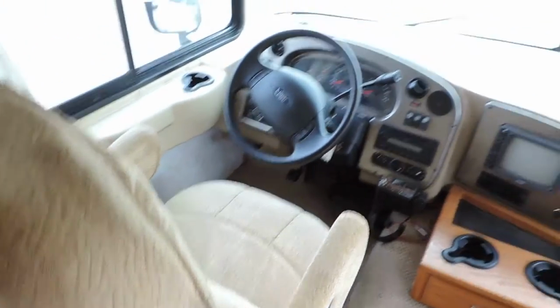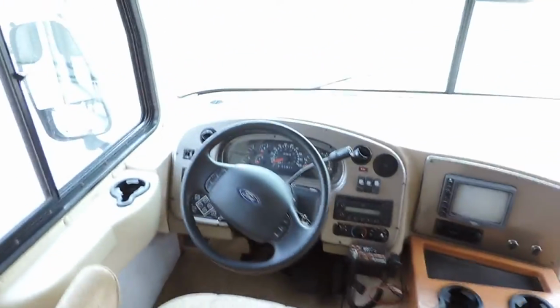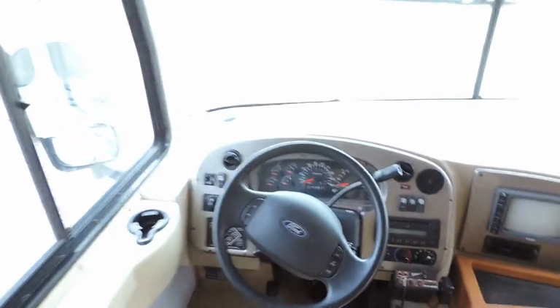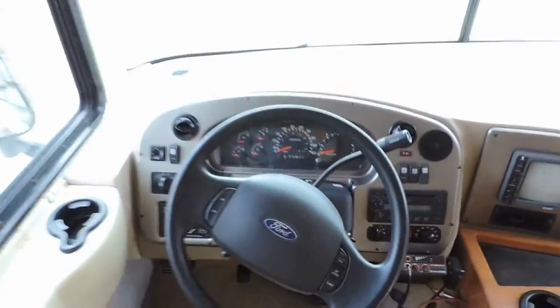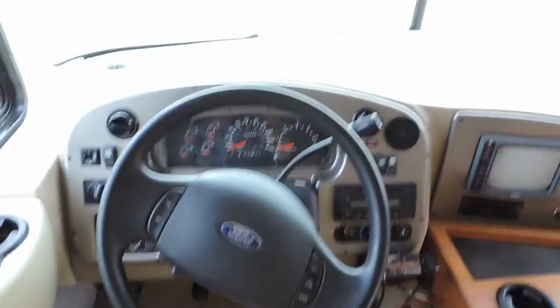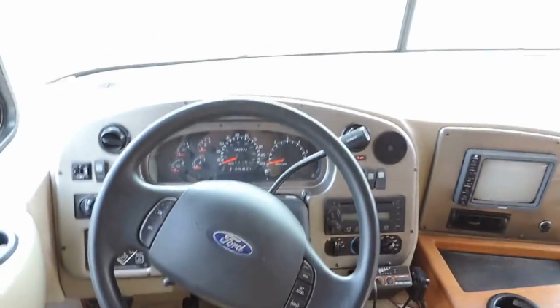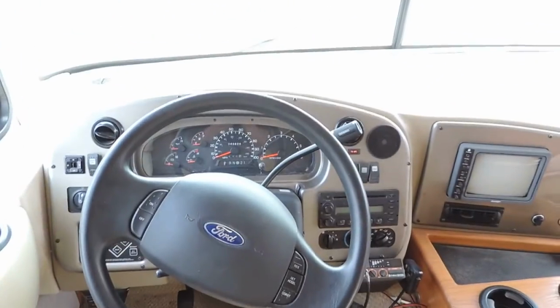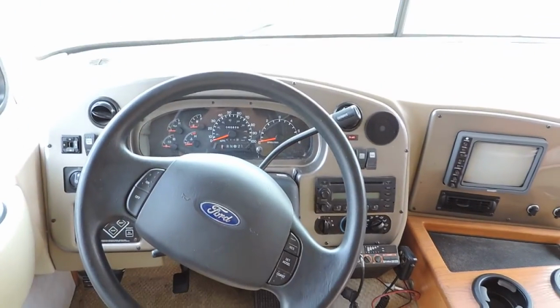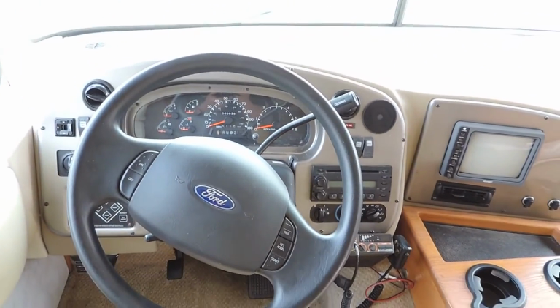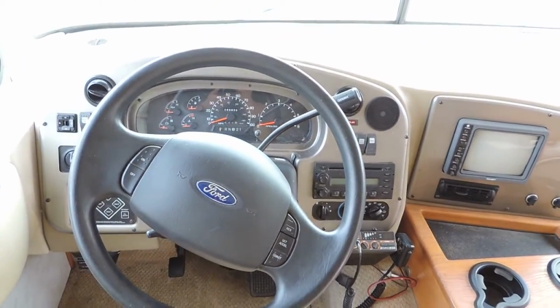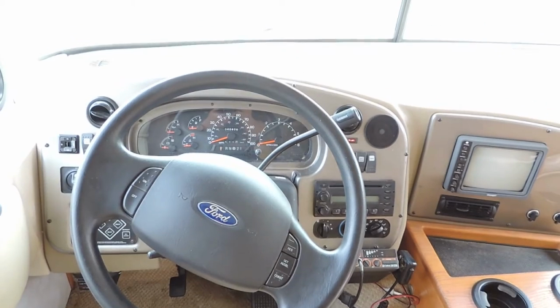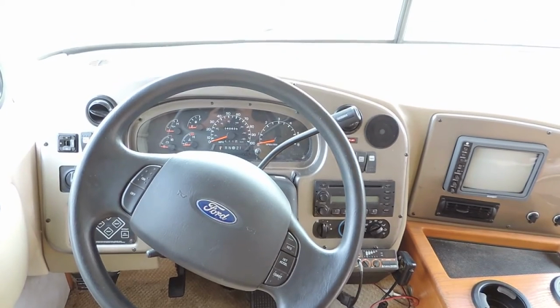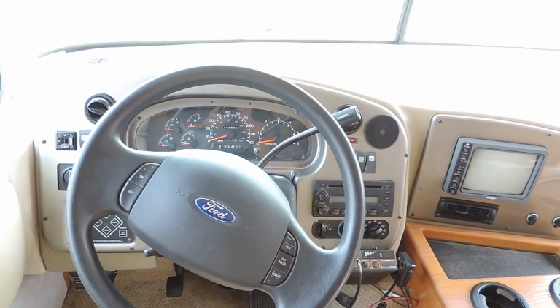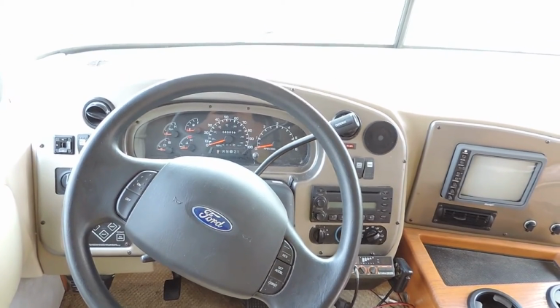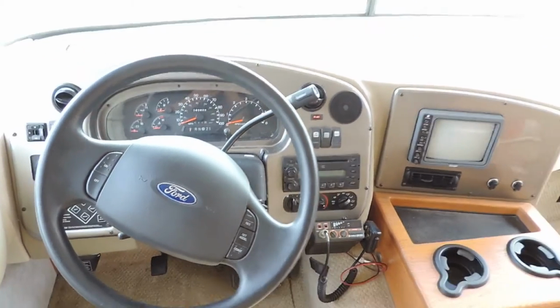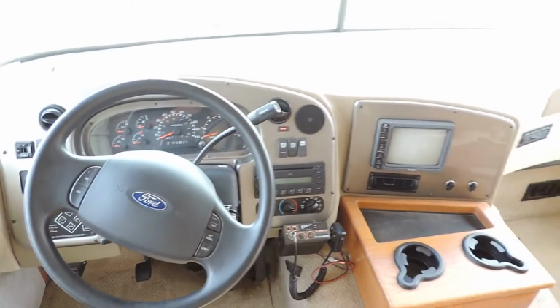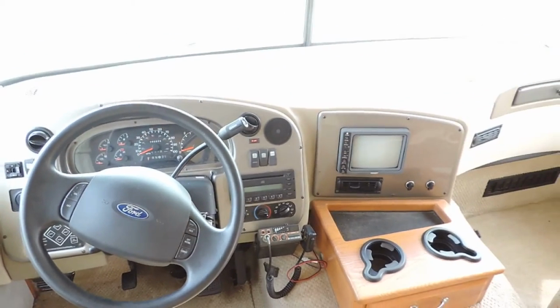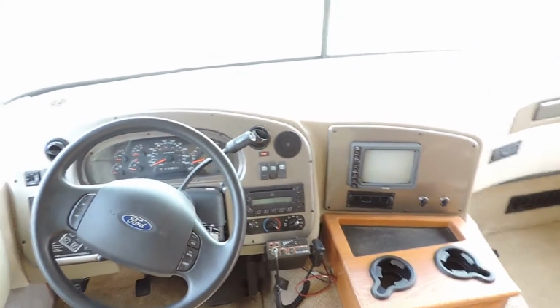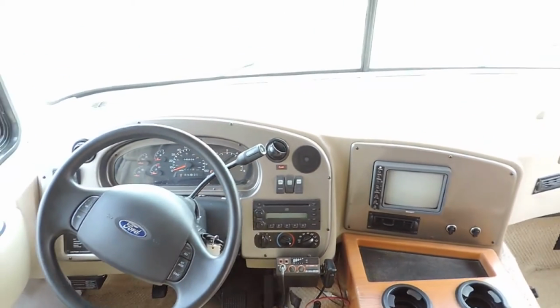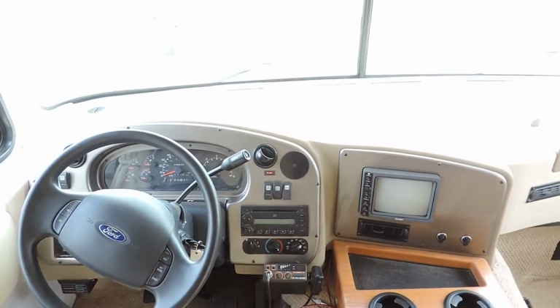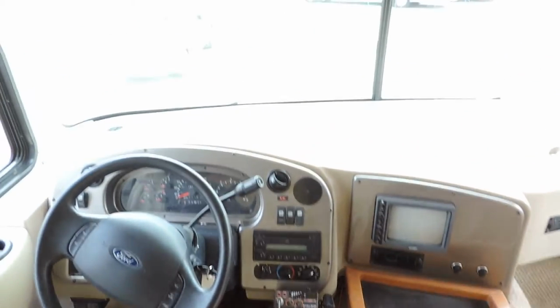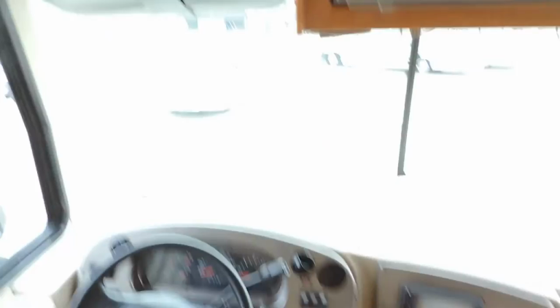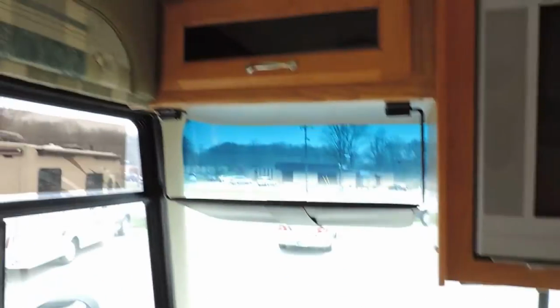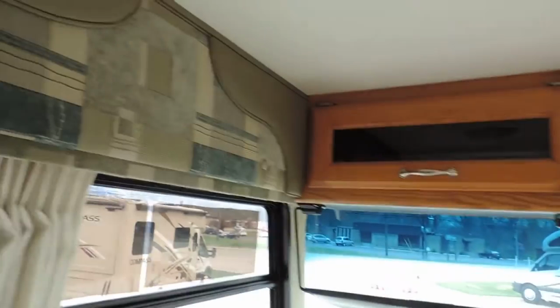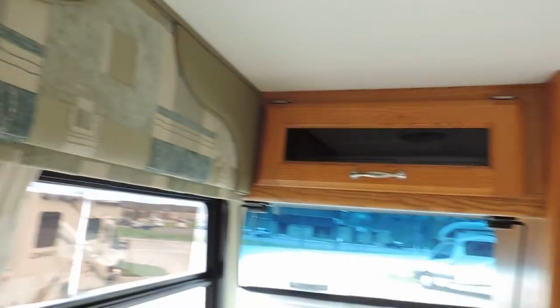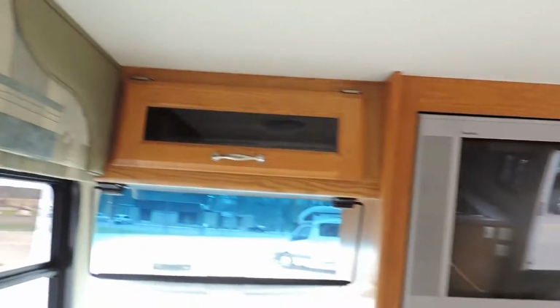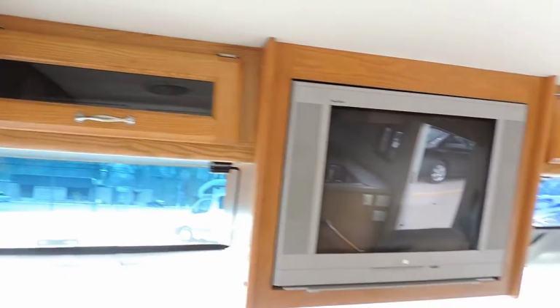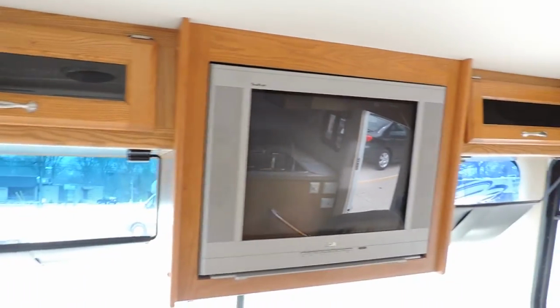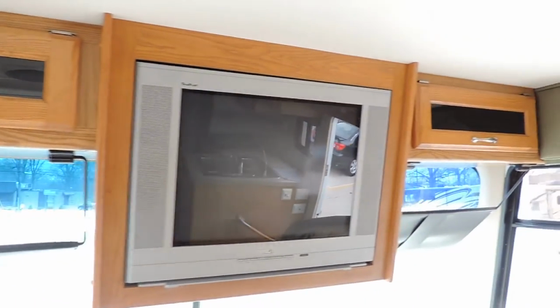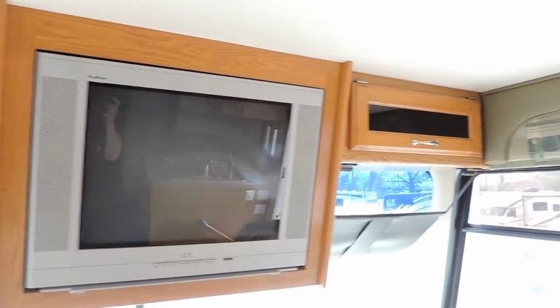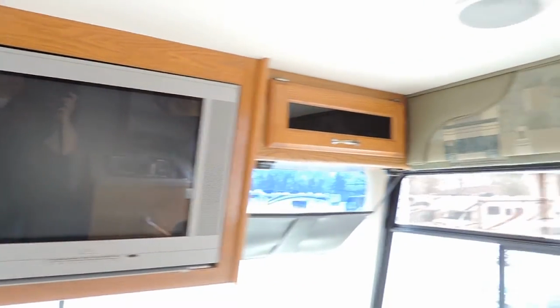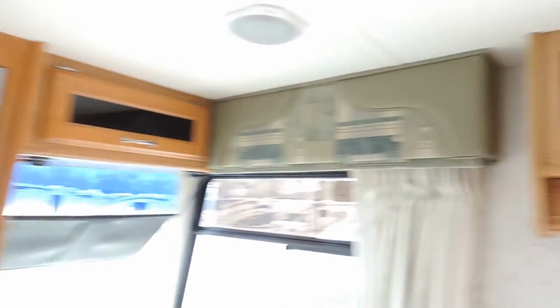This unit only has 40,826 miles. It has a Power Gear leveling system, power heated mirrors, CB radio, CD player, and backup camera. Overhead cabinets with a DVD player.